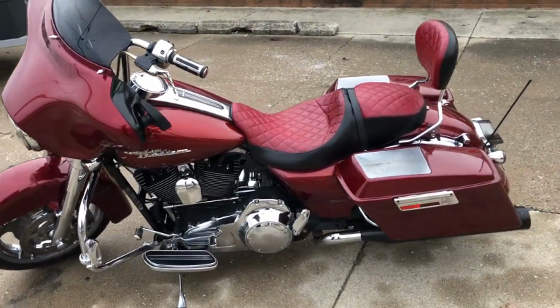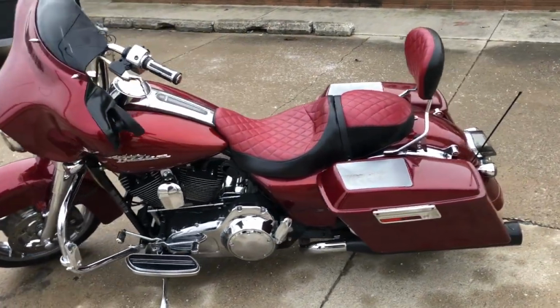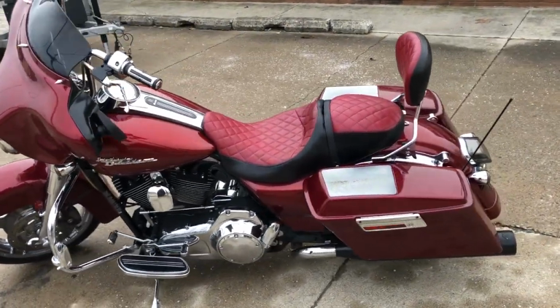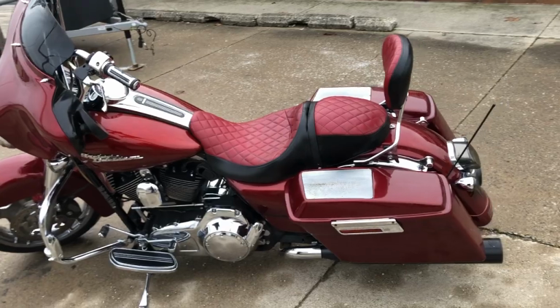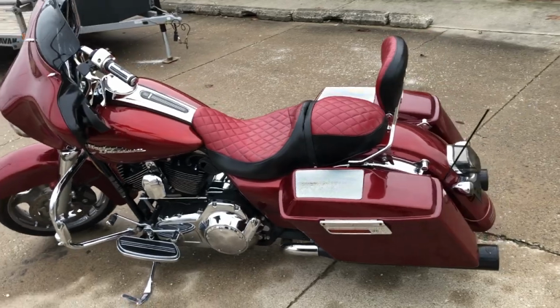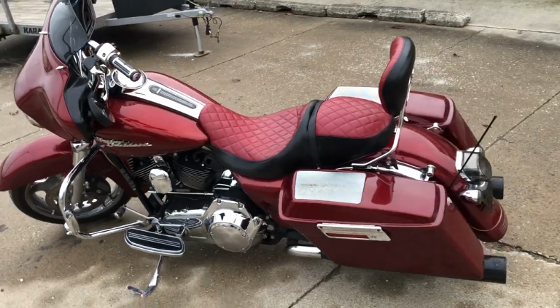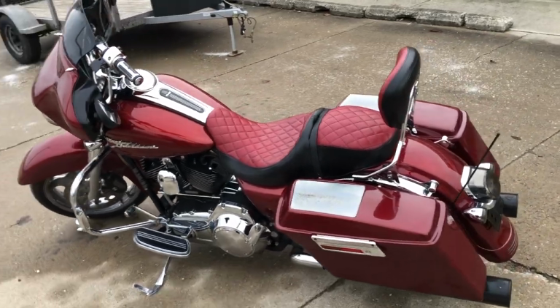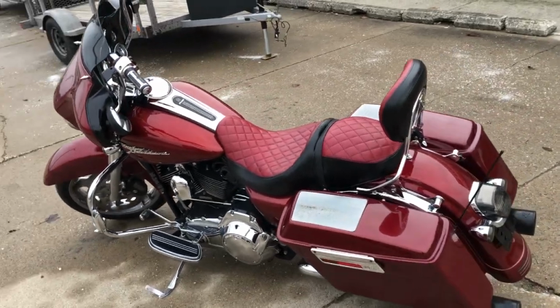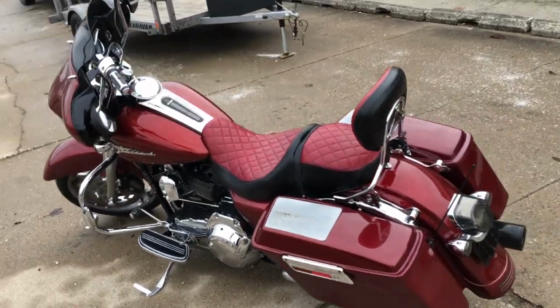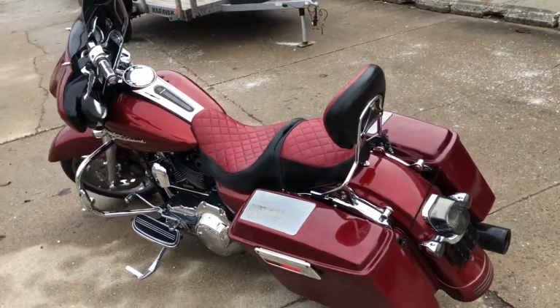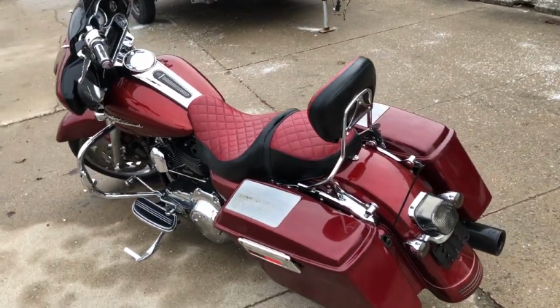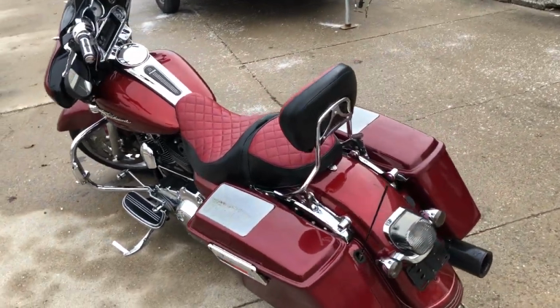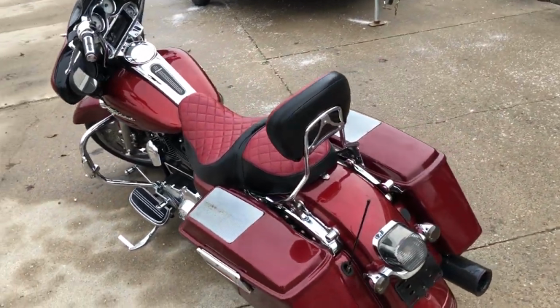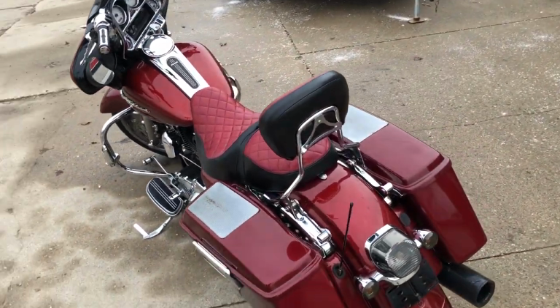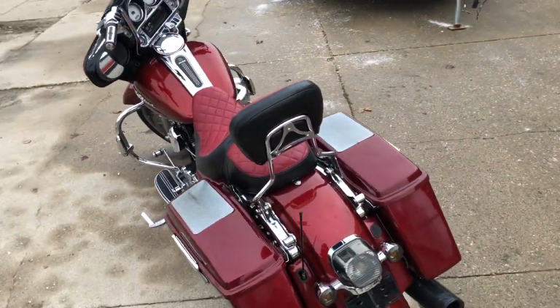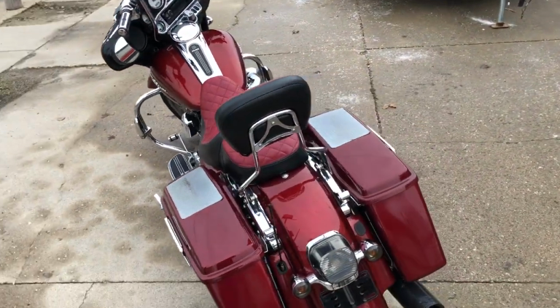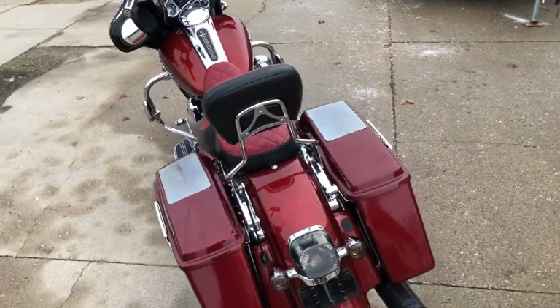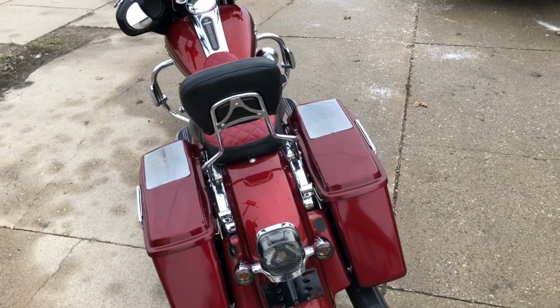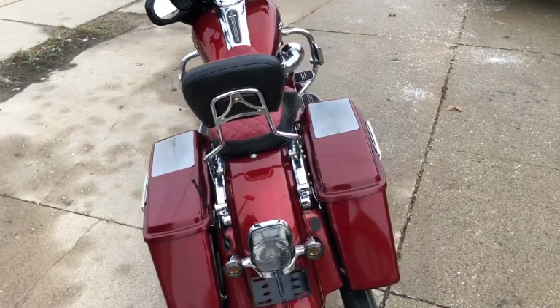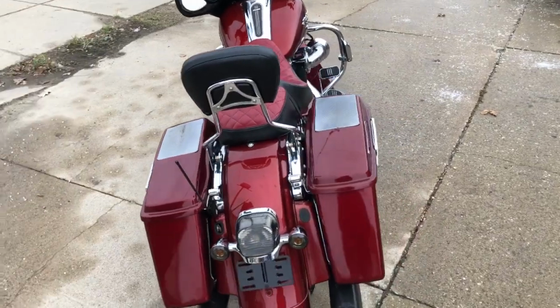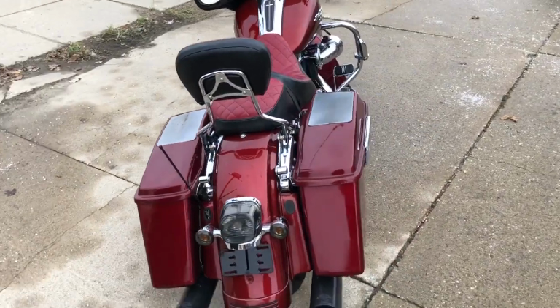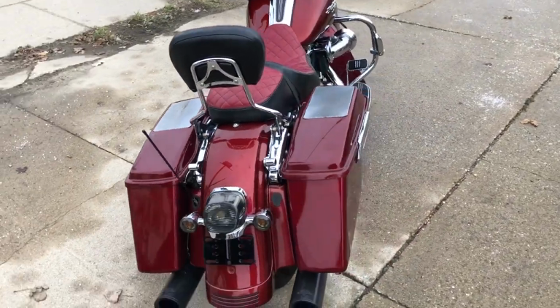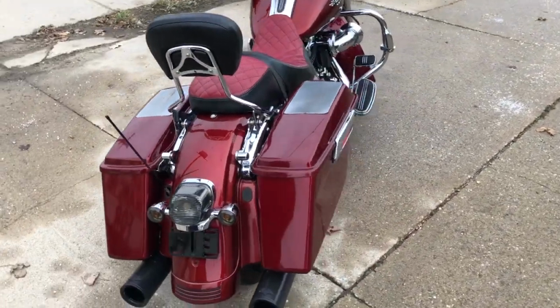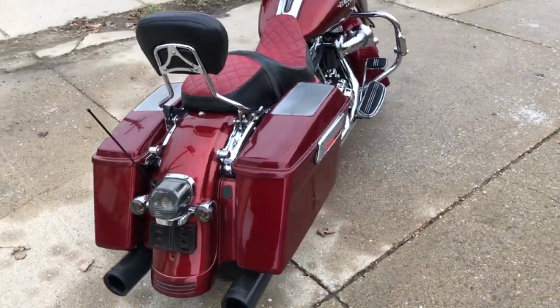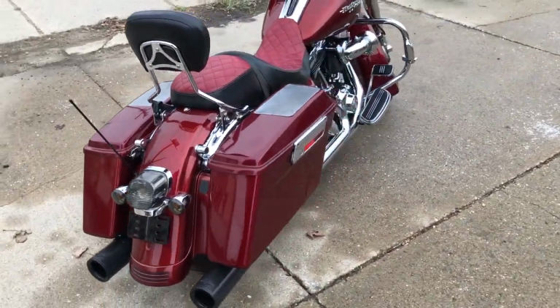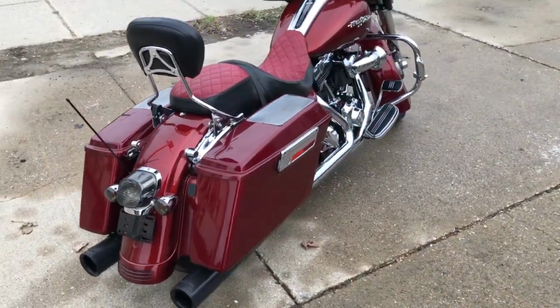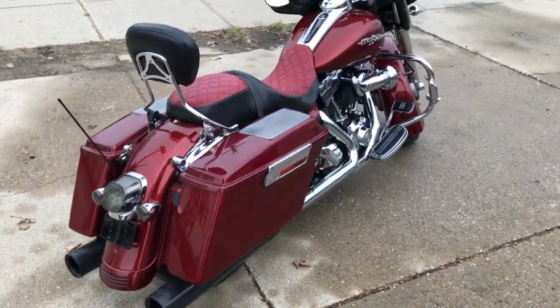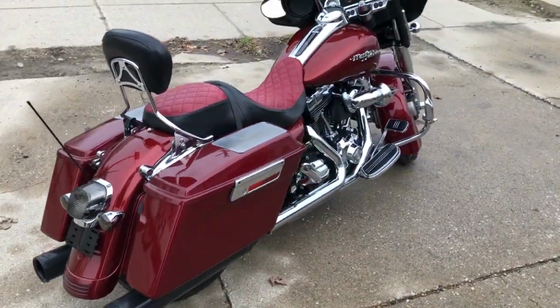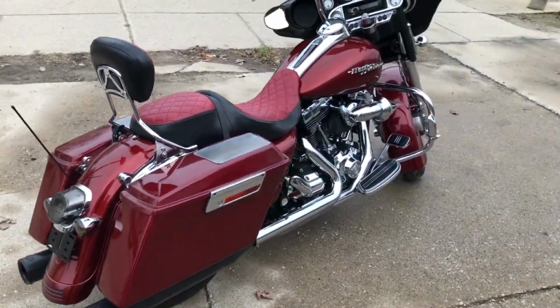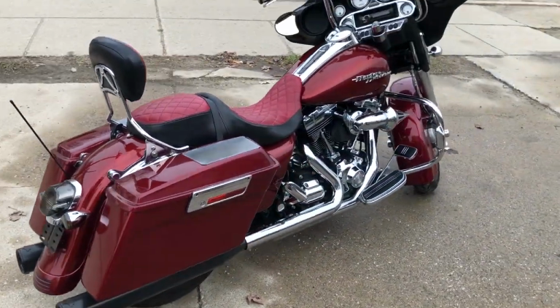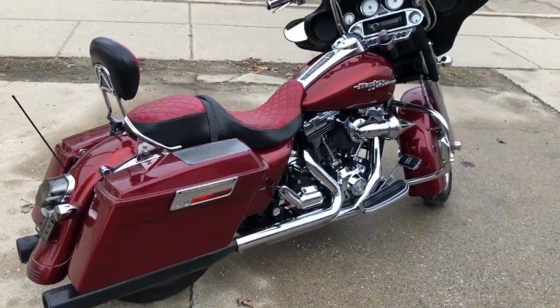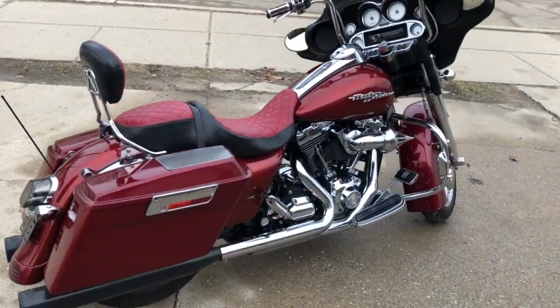It's got the cone air filter, custom seat, matching custom backrest, speakers in the saddlebags, chrome all over the motor, and a dual Vance and Hines exhaust — really sets this thing off.